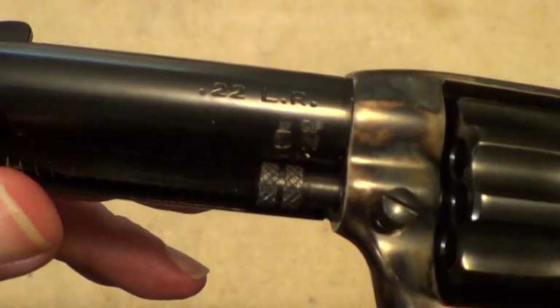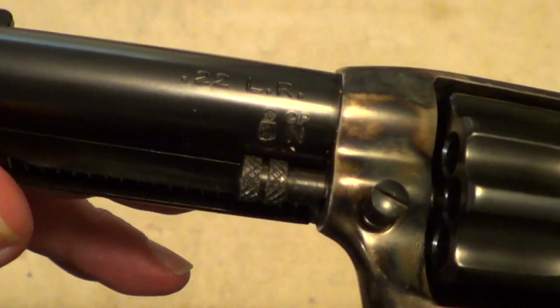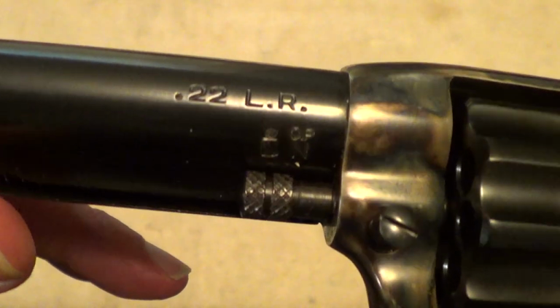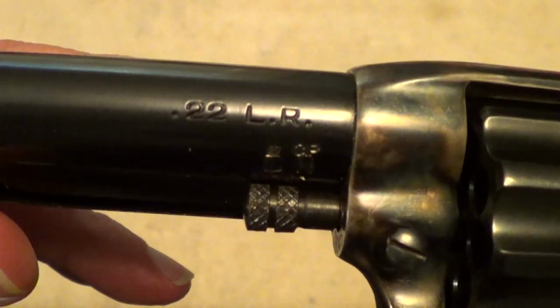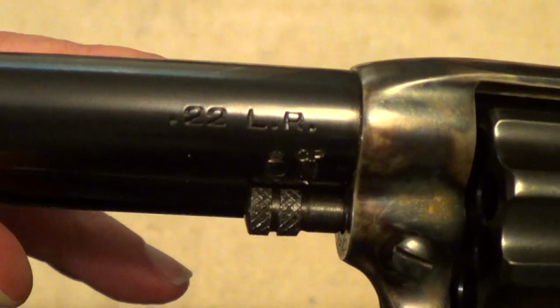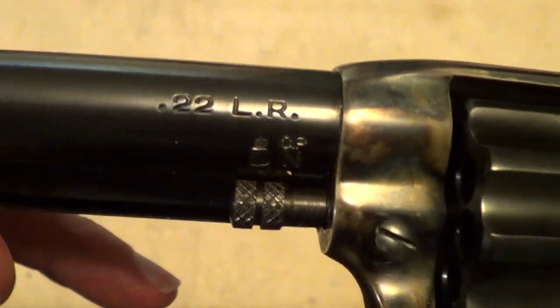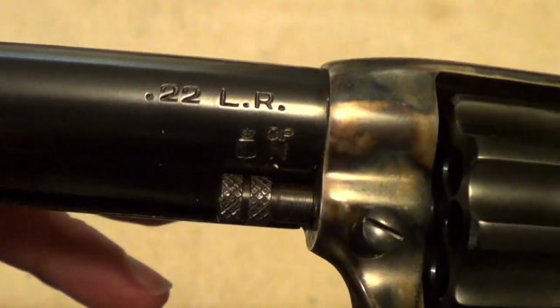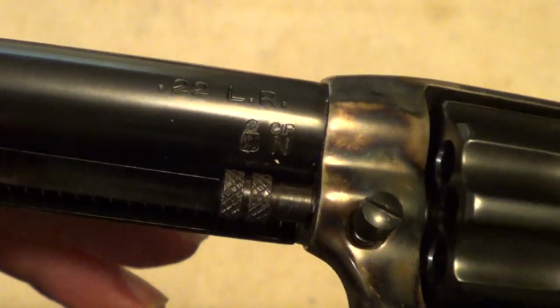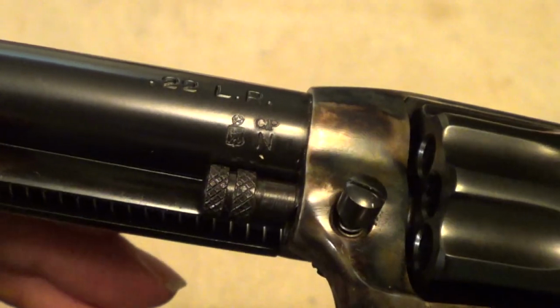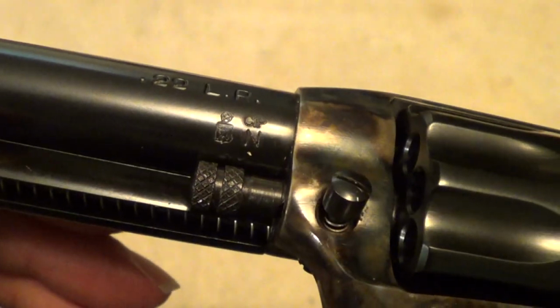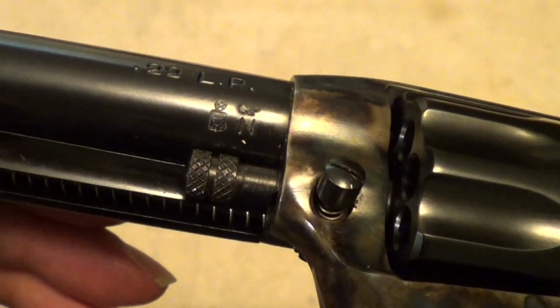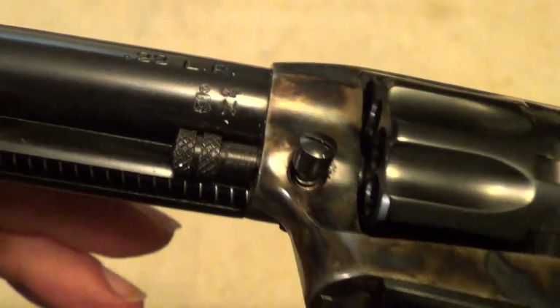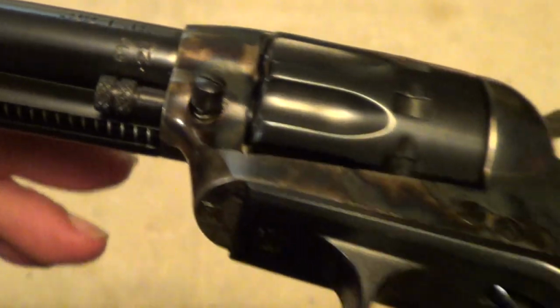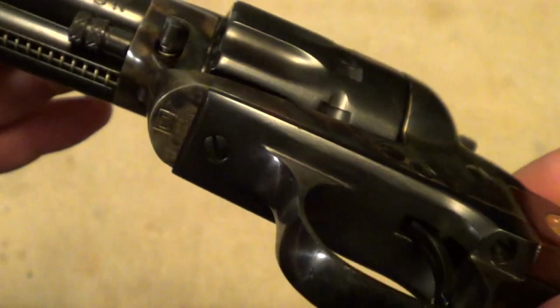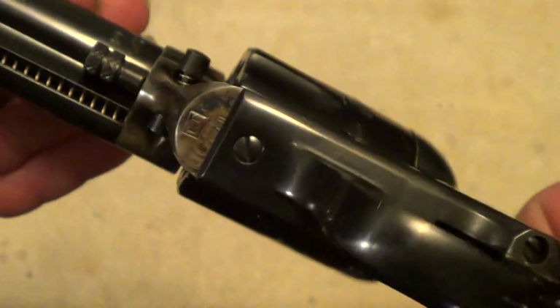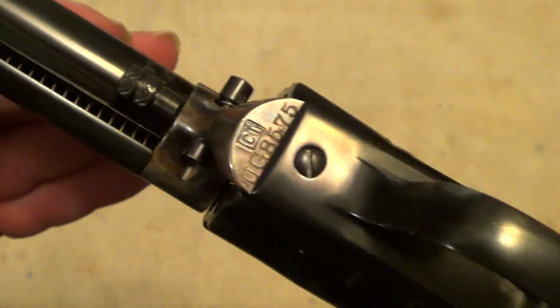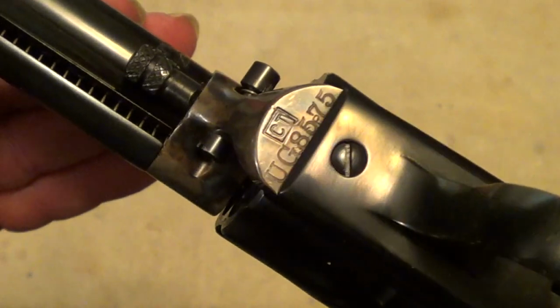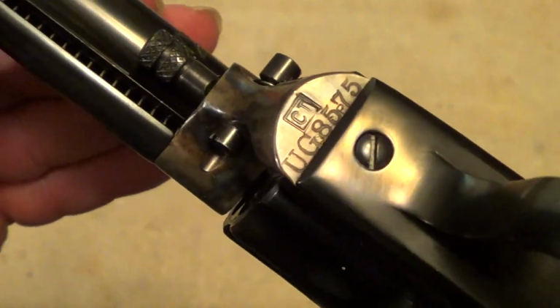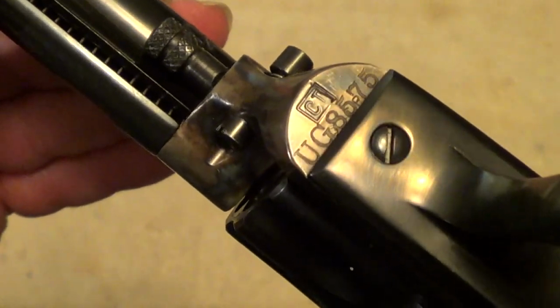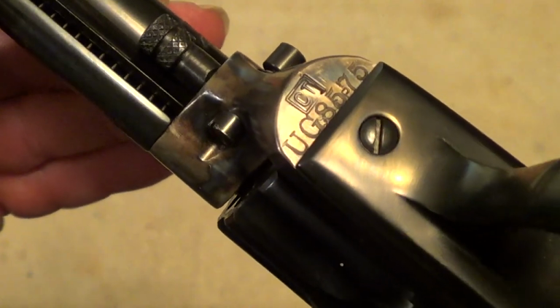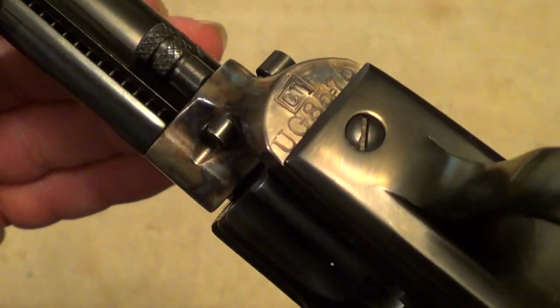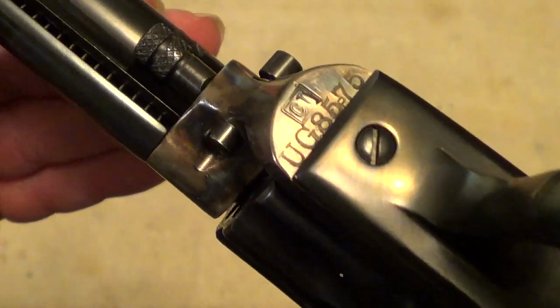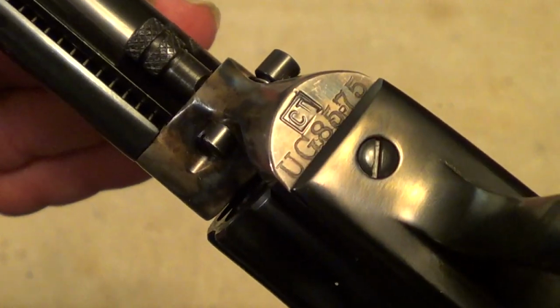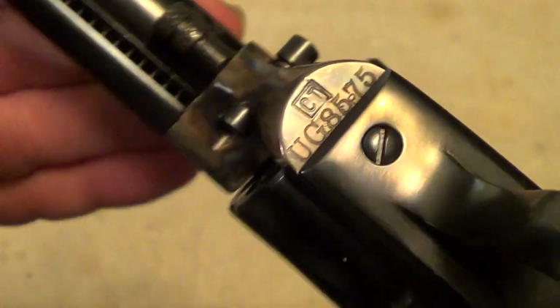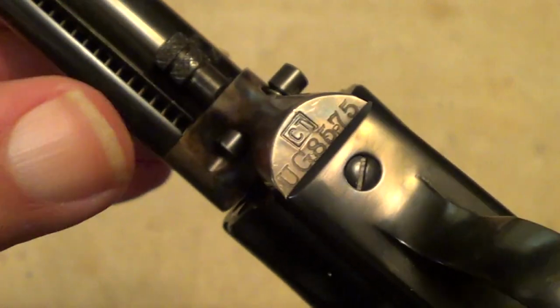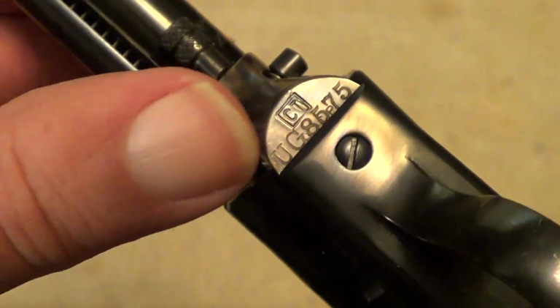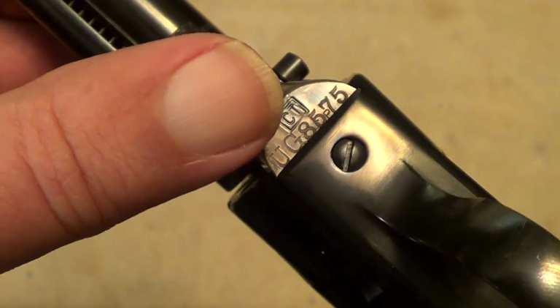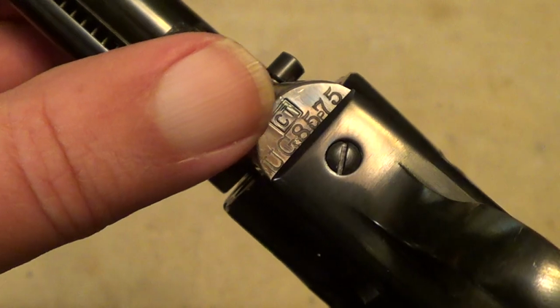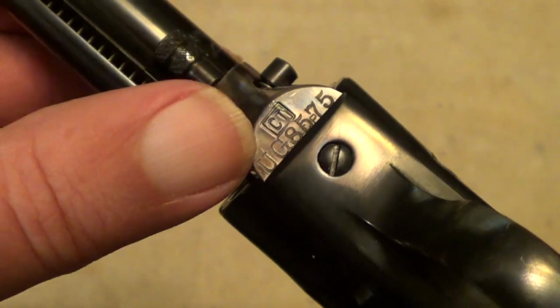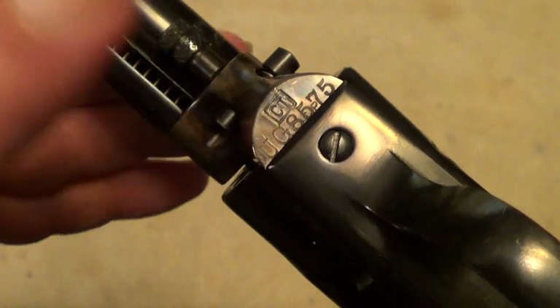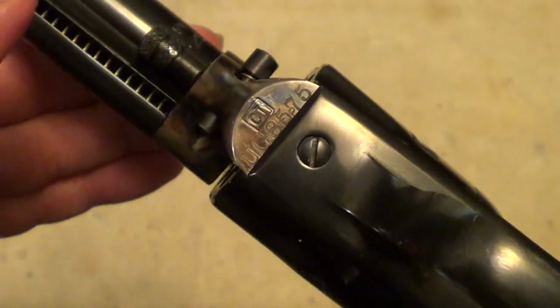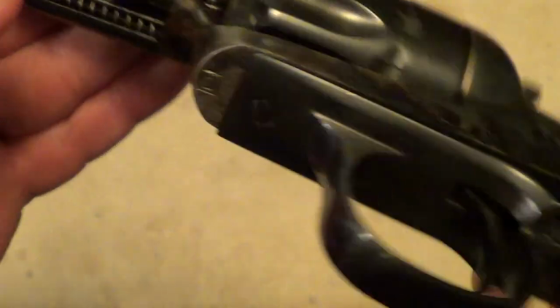There aren't many markings on these — just the caliber marking, the Italian proof marks, the manufacturer code, and the serial number.